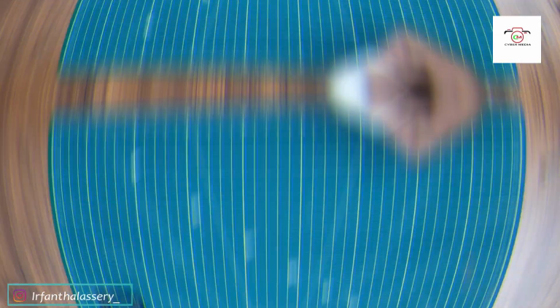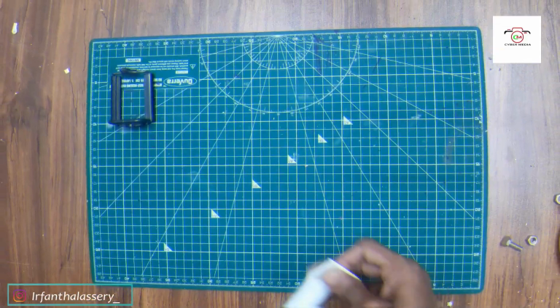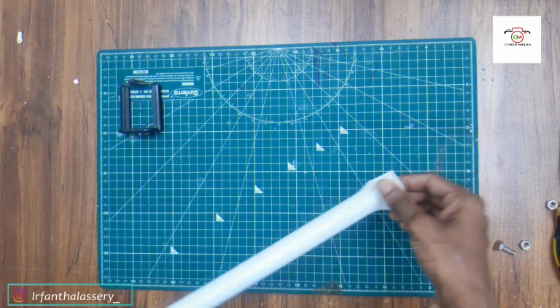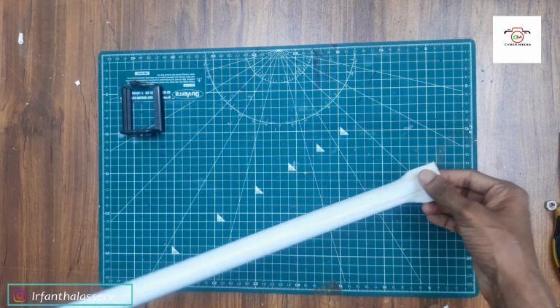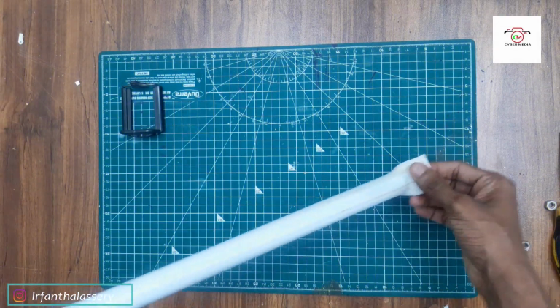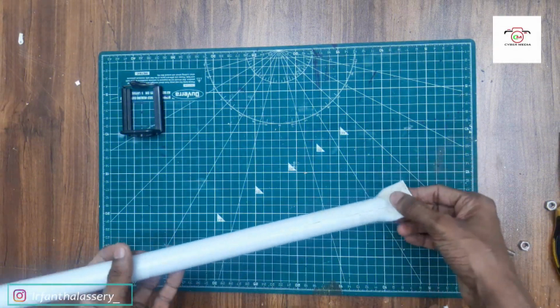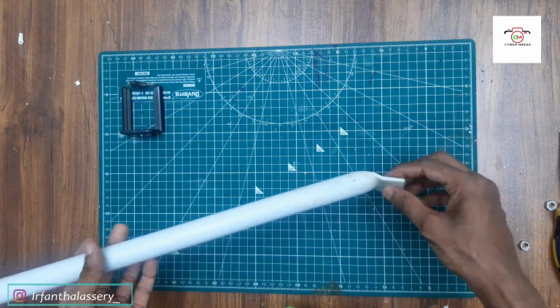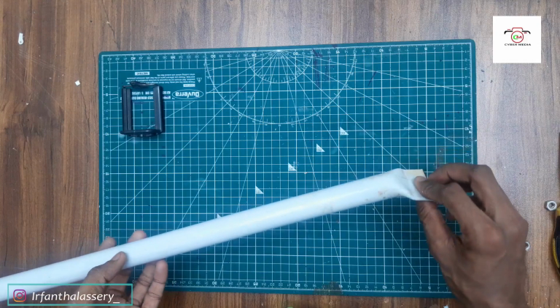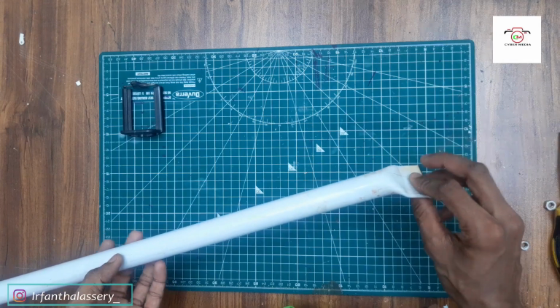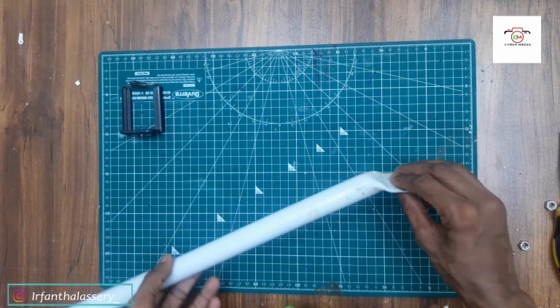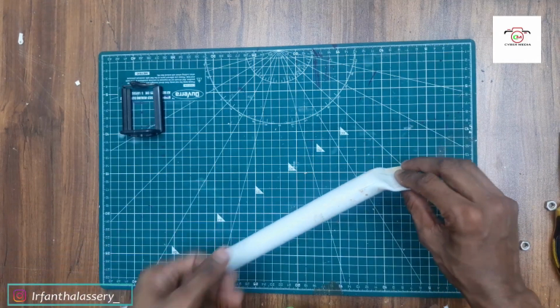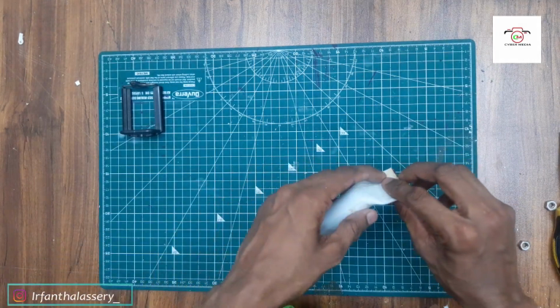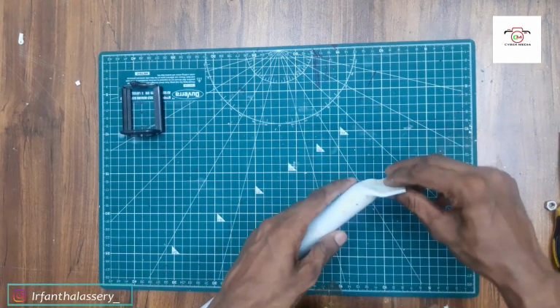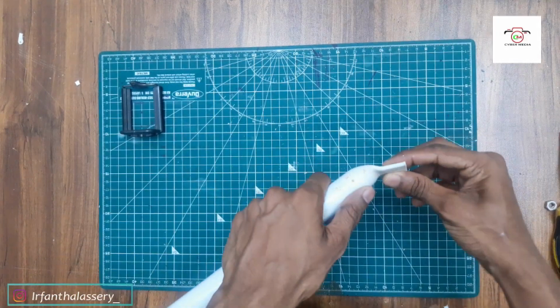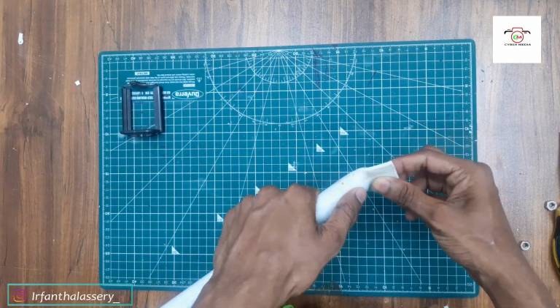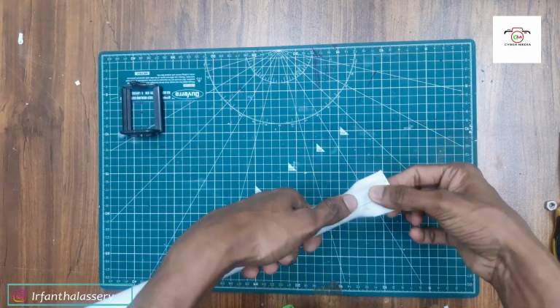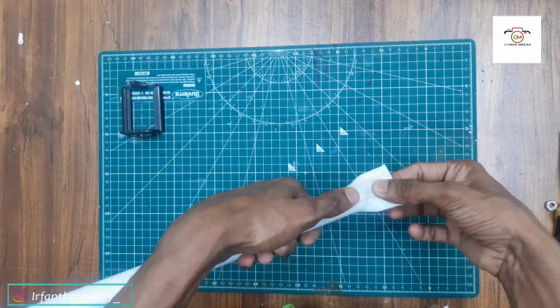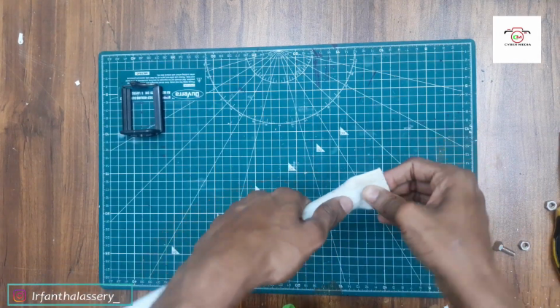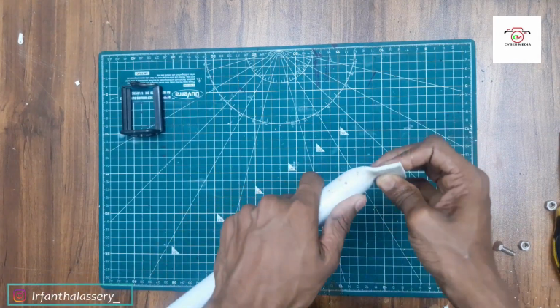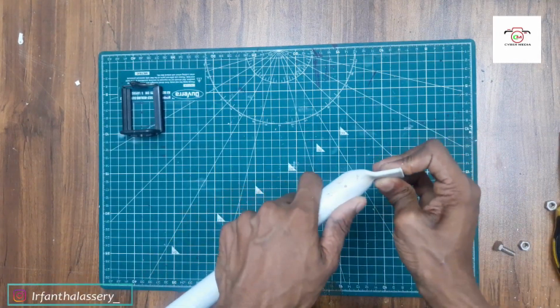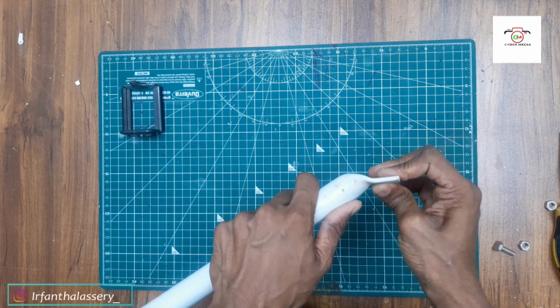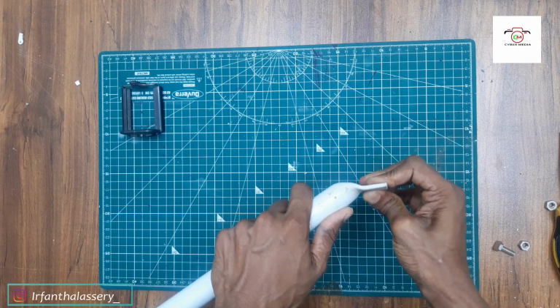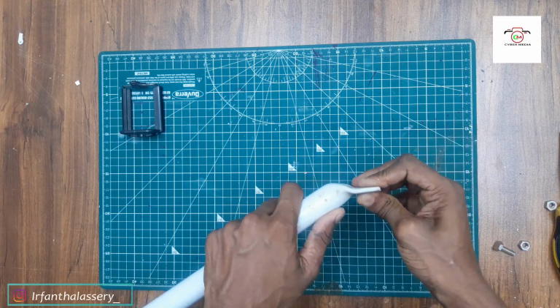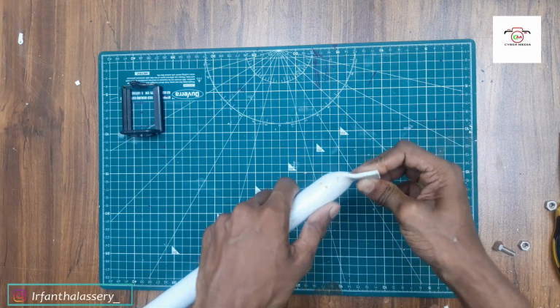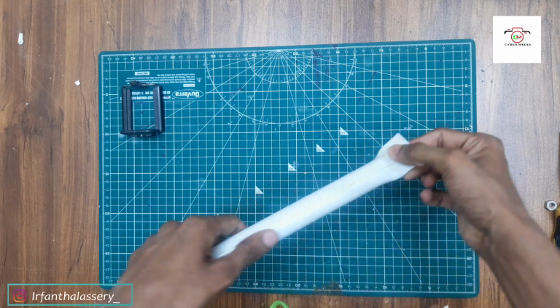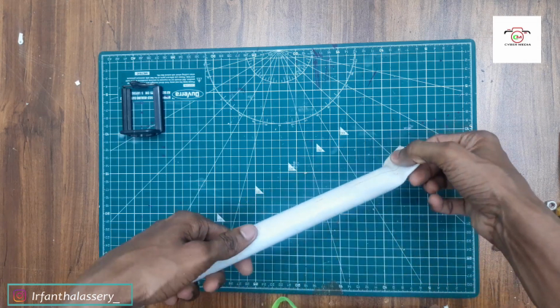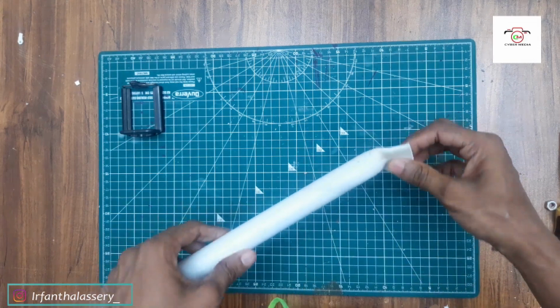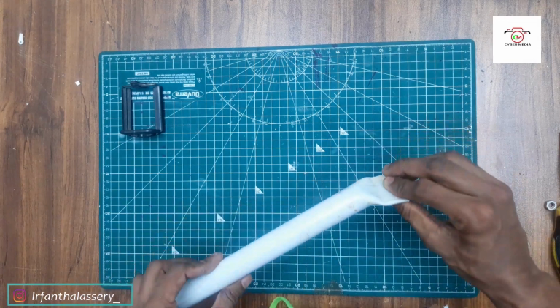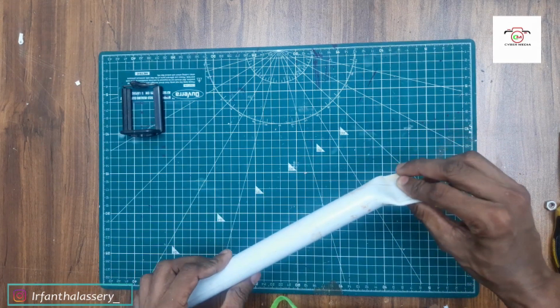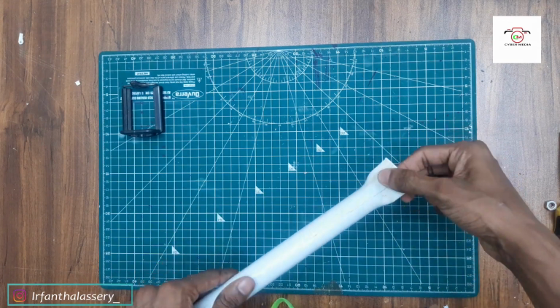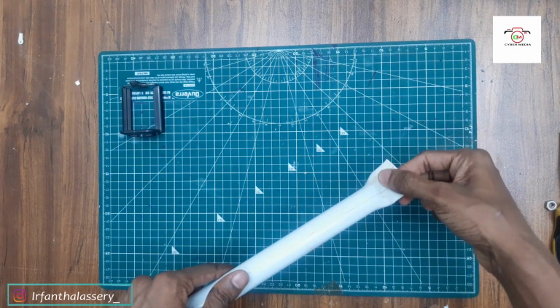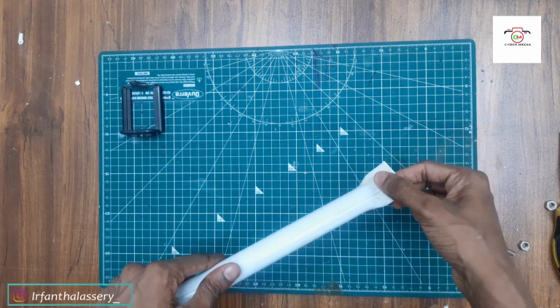The pipe is put on the gas. The heat is pressed. It is pressed.